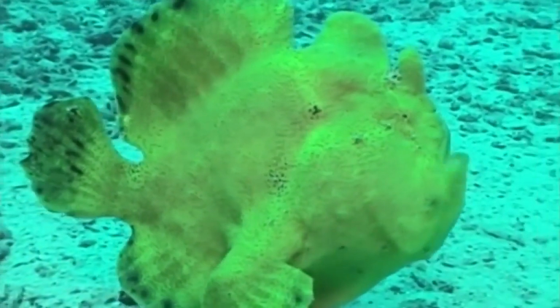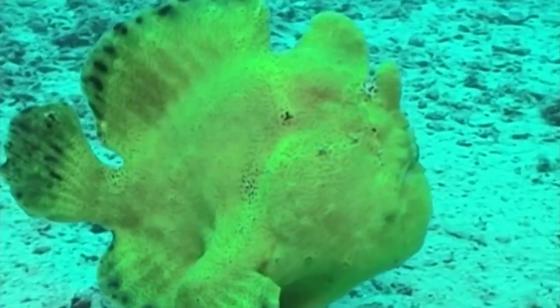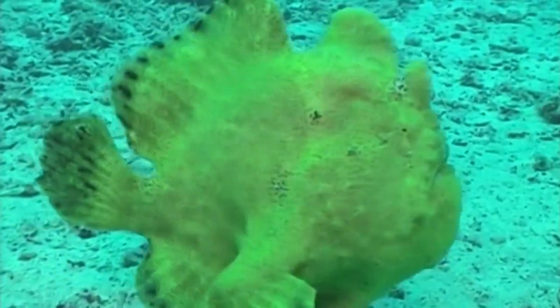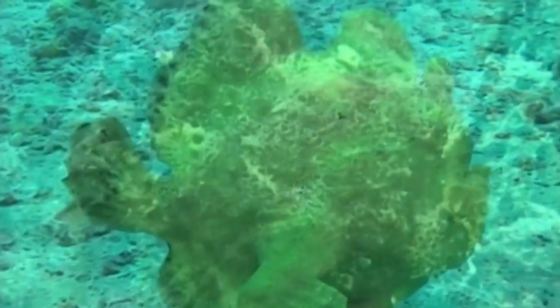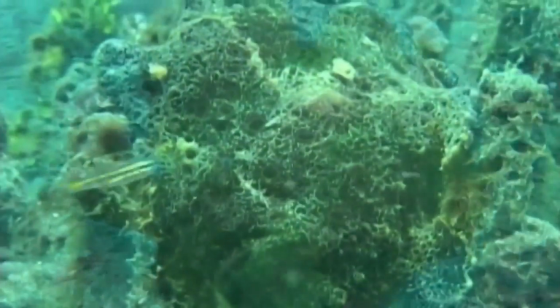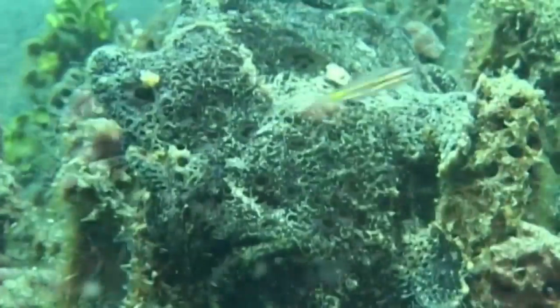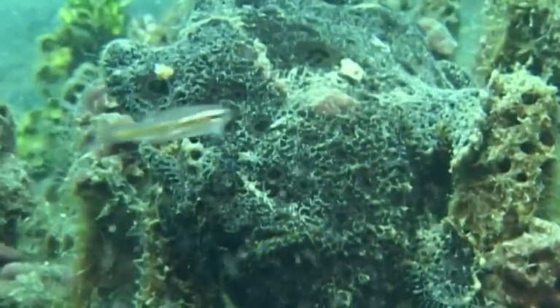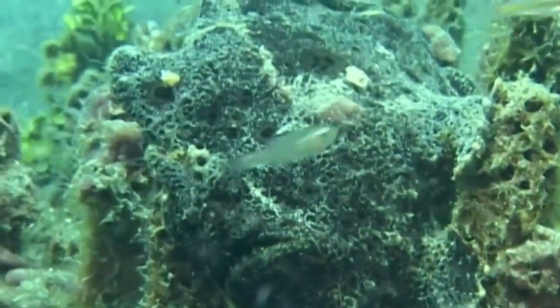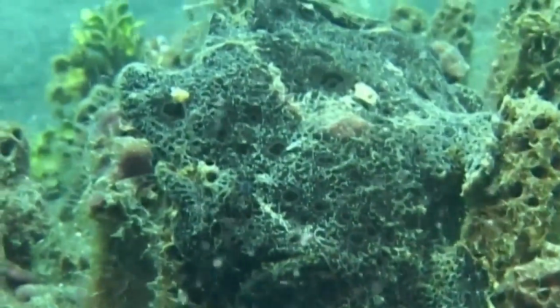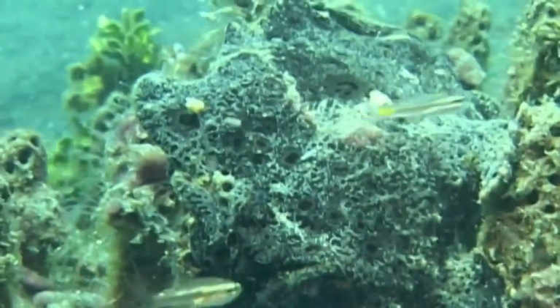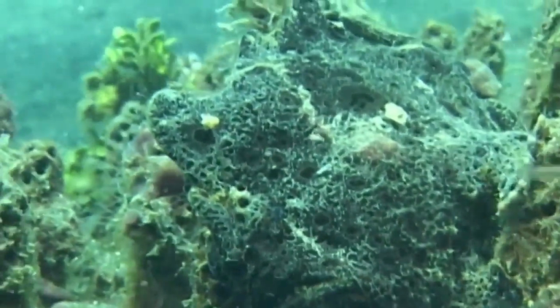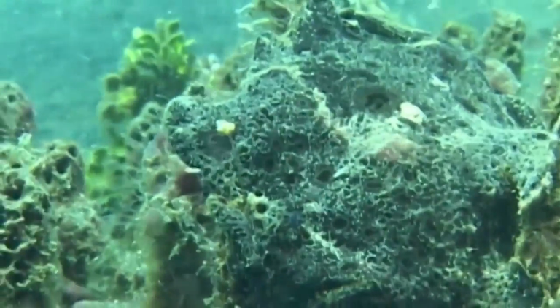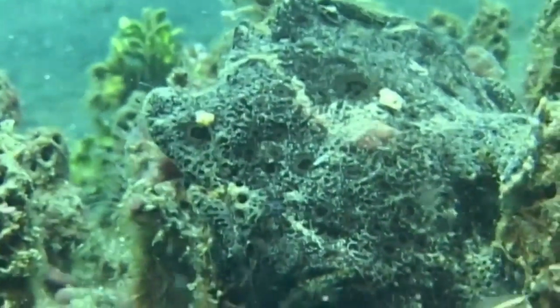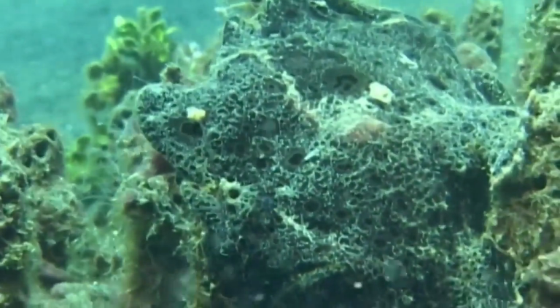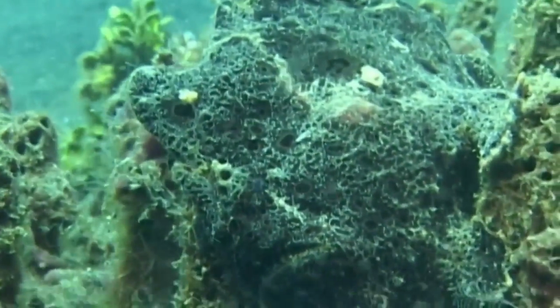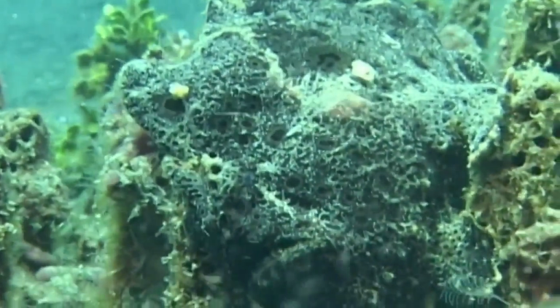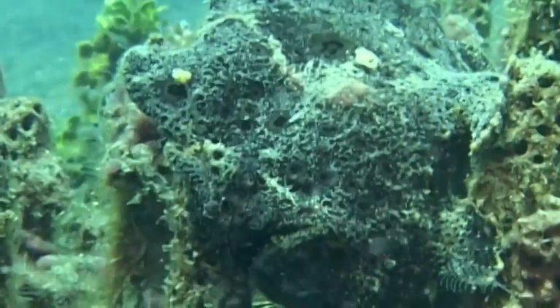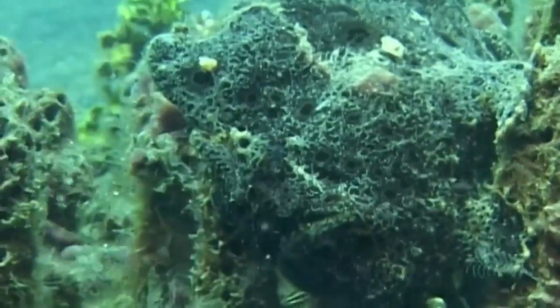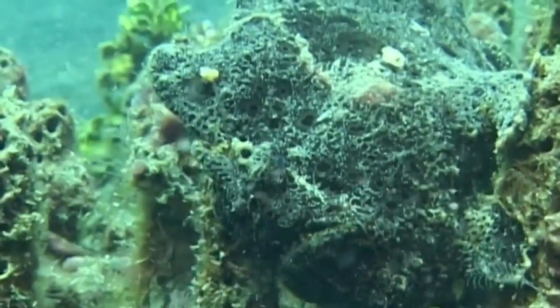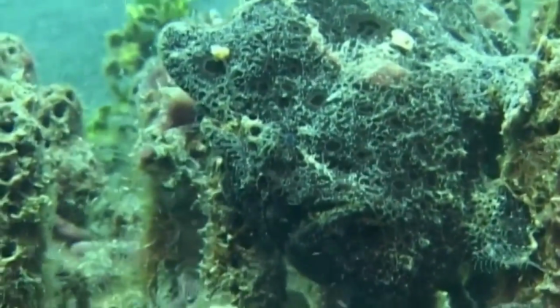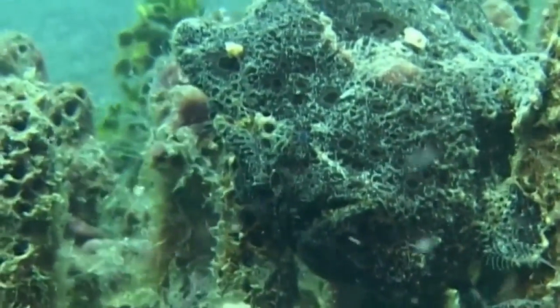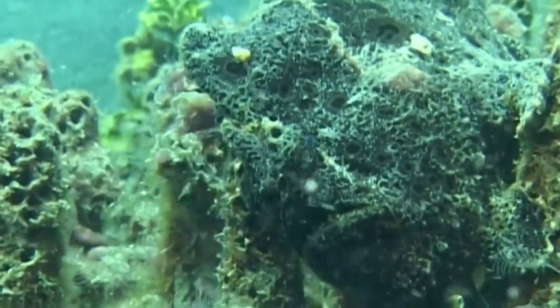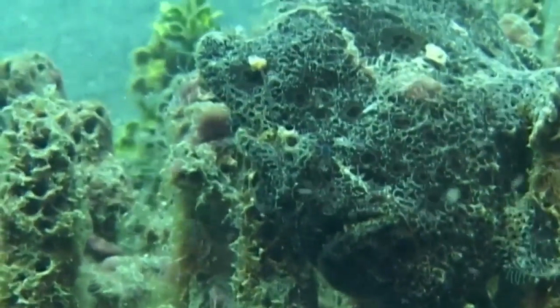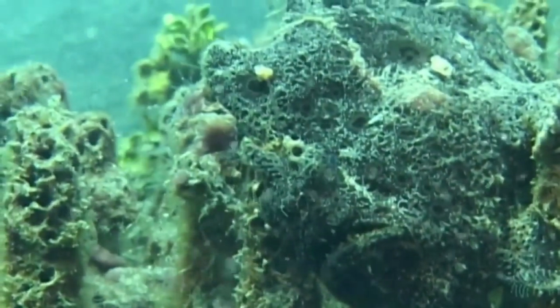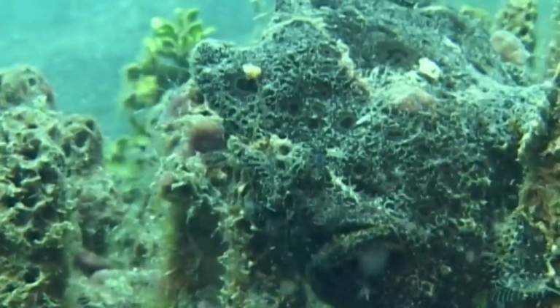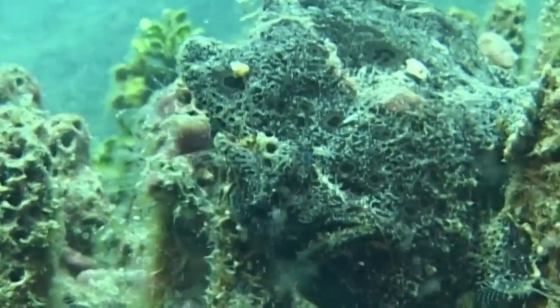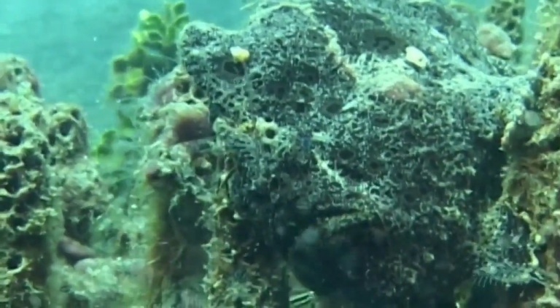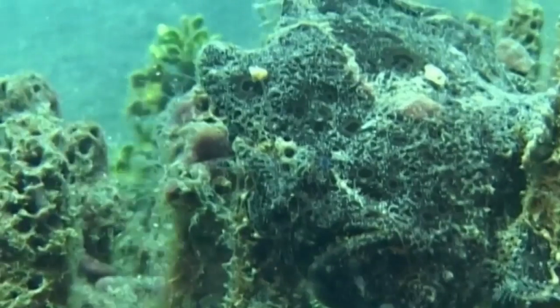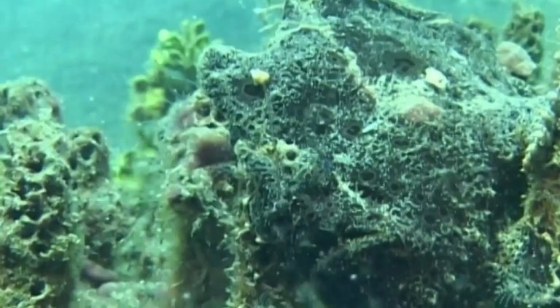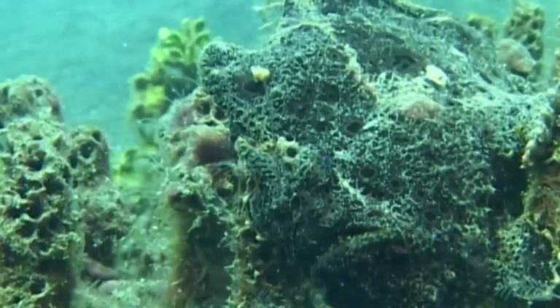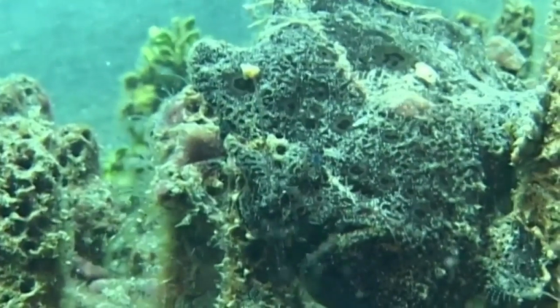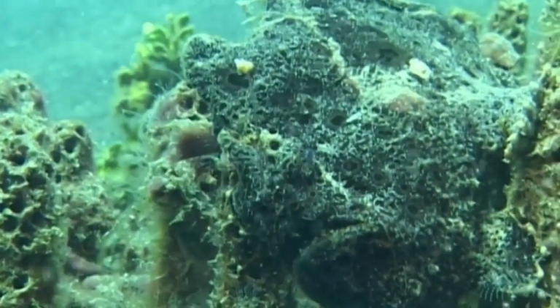Some have strange appendages which help them blend seamlessly into the background. They might look like little grumpy old men of the sea, but when it comes to conserving energy, they're the supreme masters.